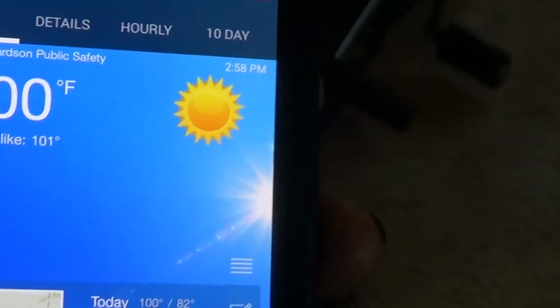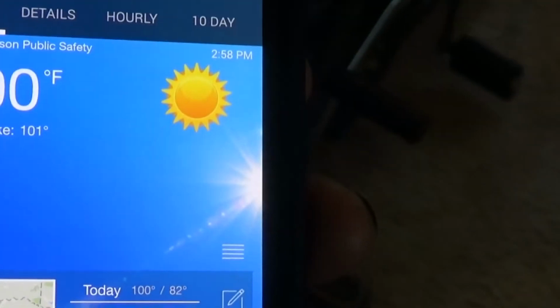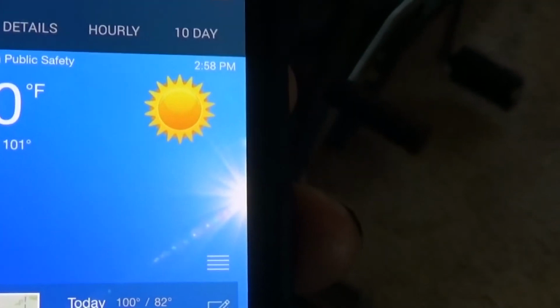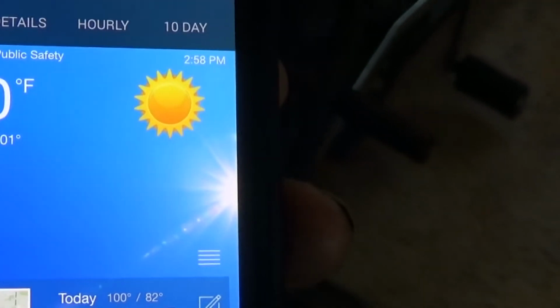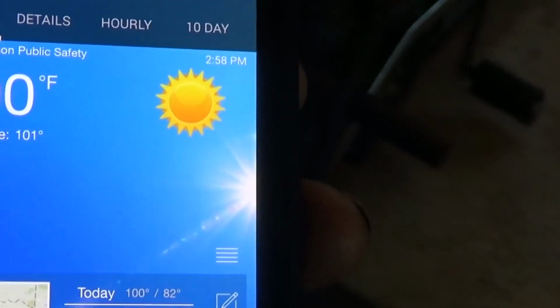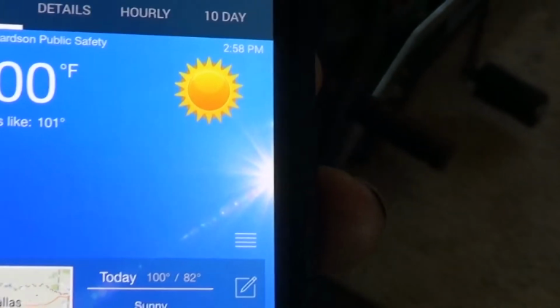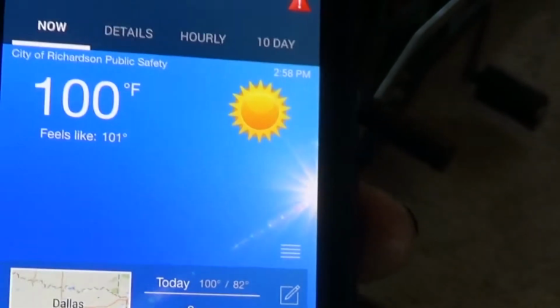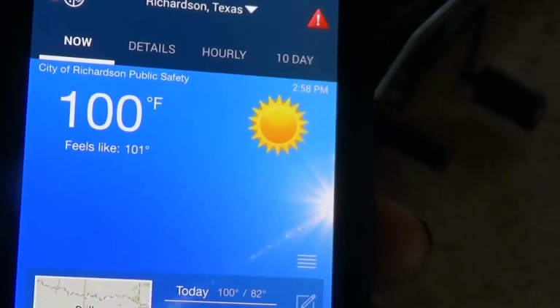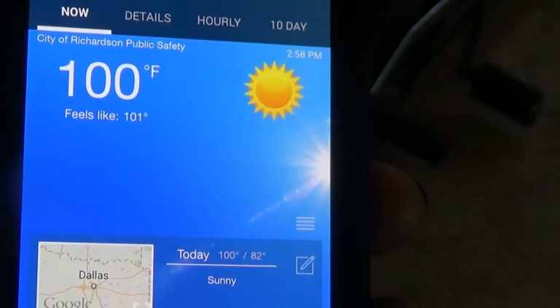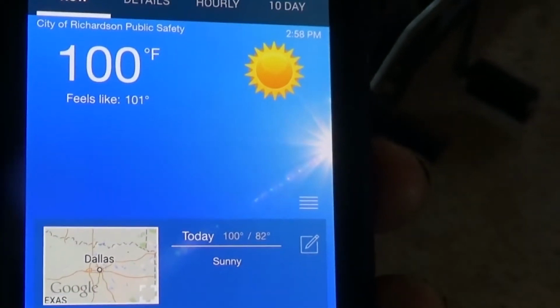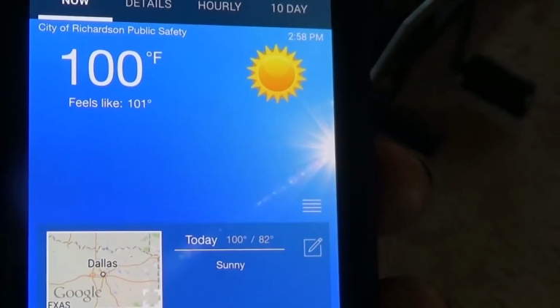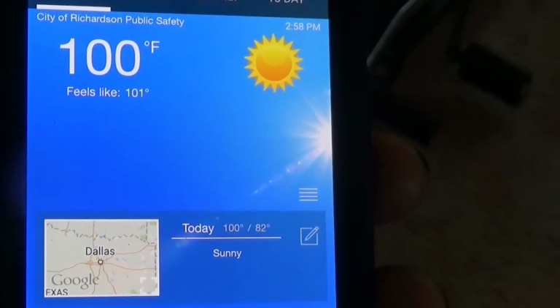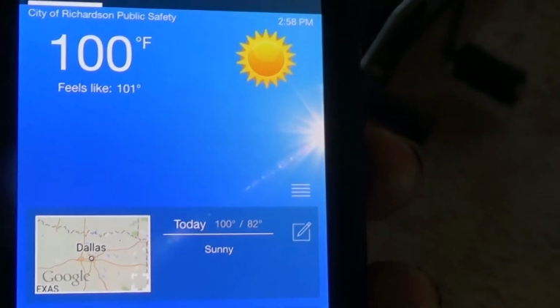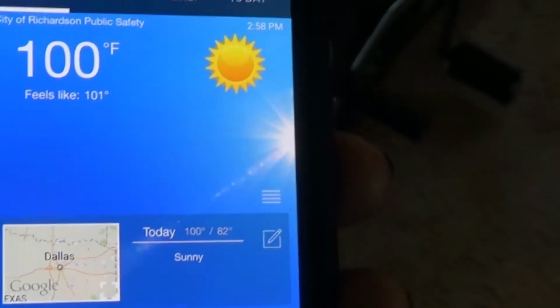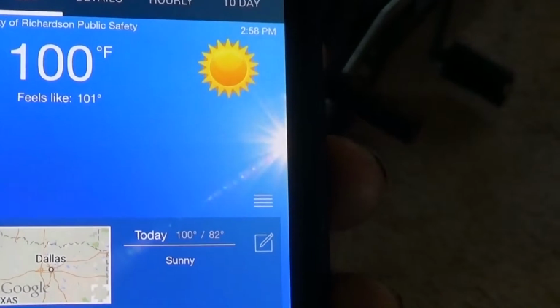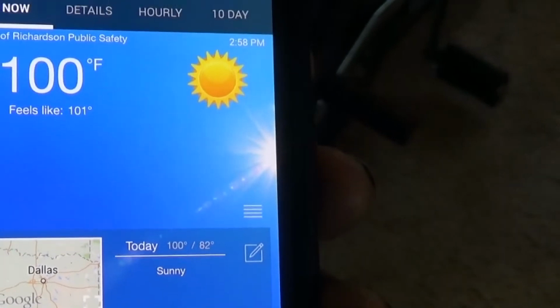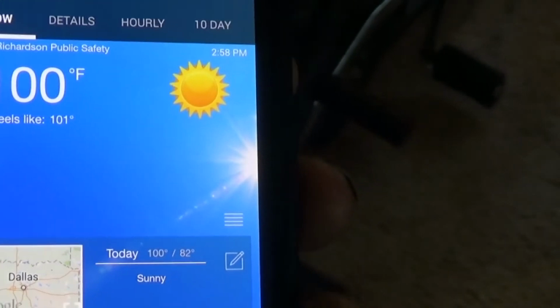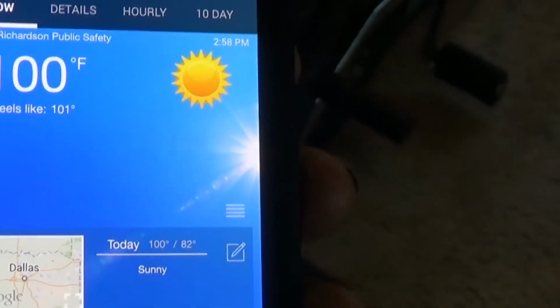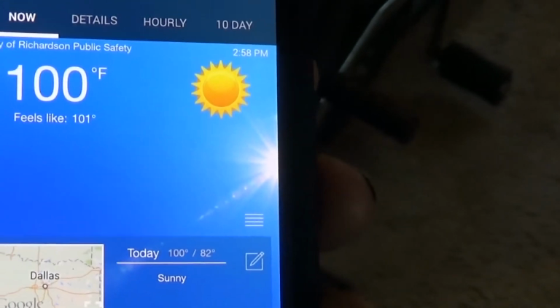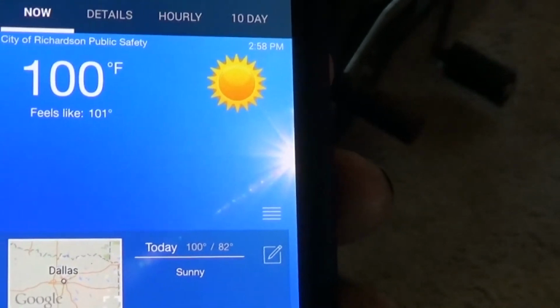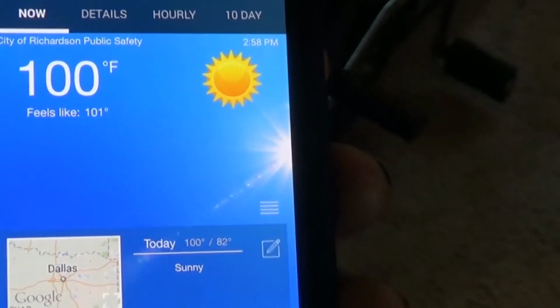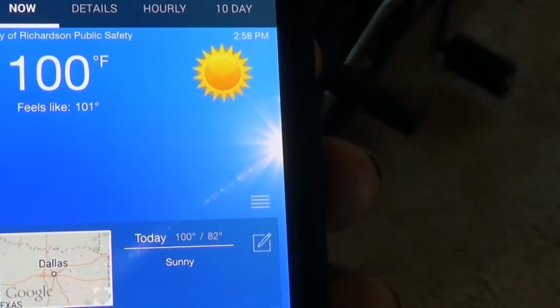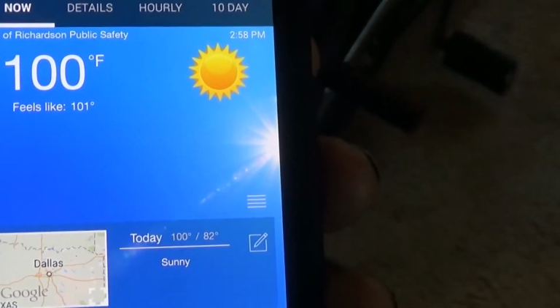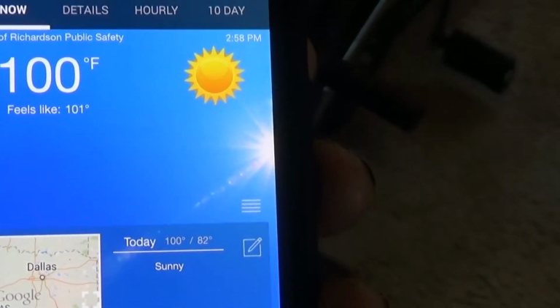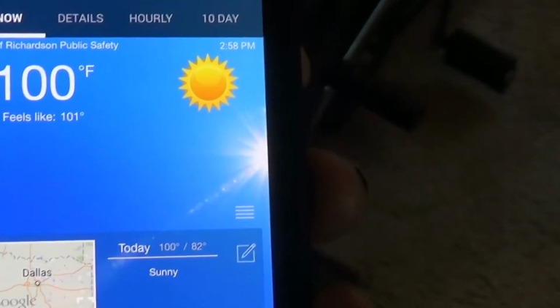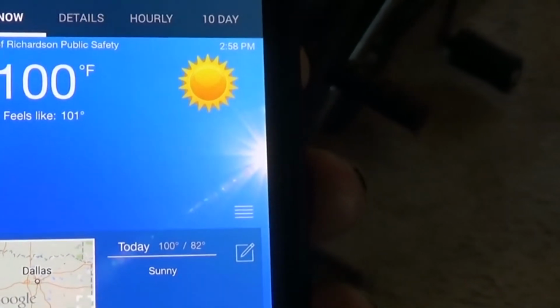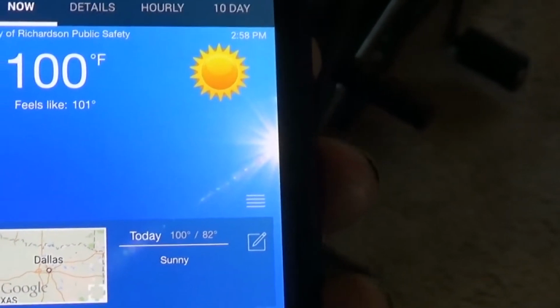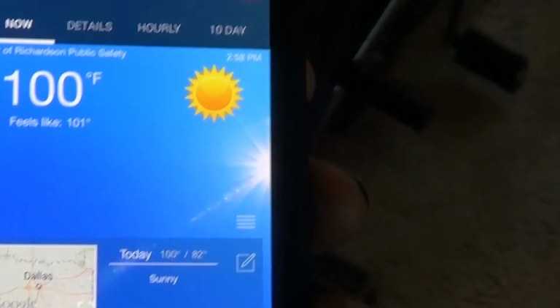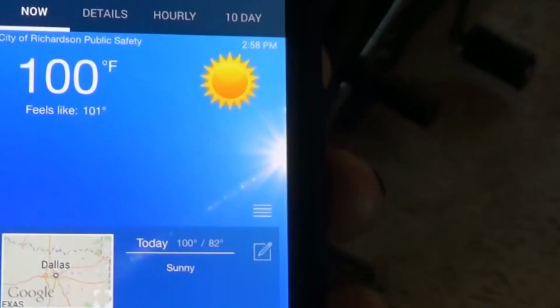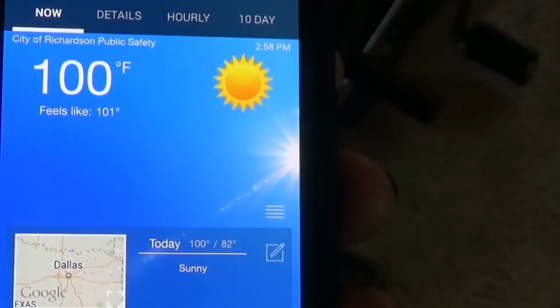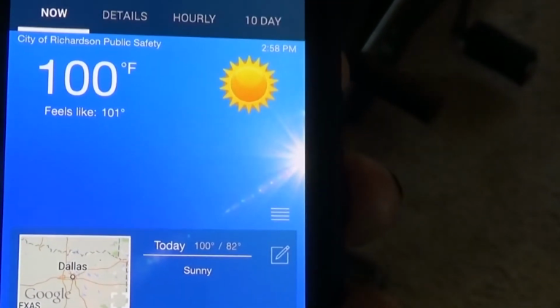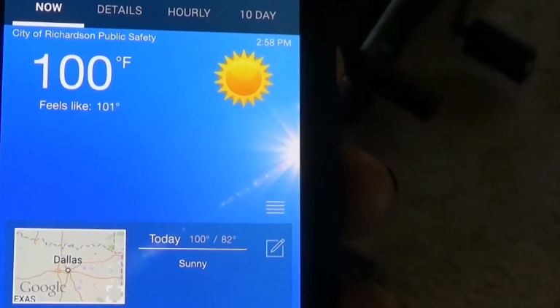I thought I would show the actual temperature outside. 100. It's down to a heat index of 101. So we've got a cold snap.